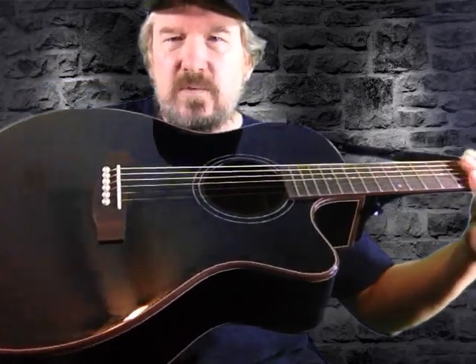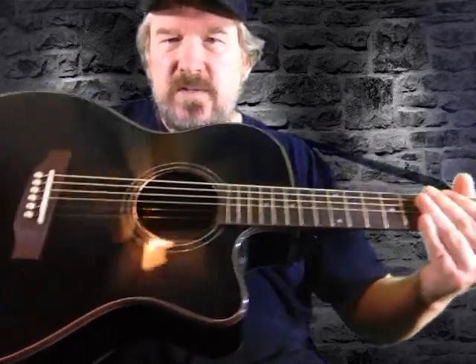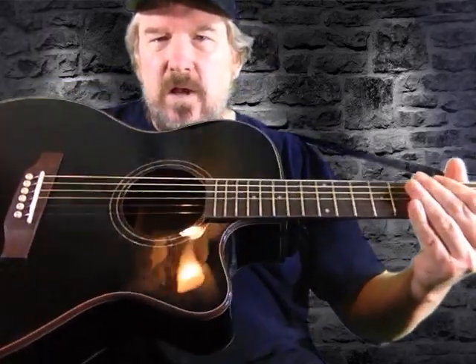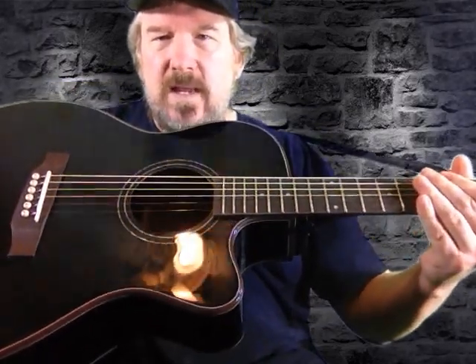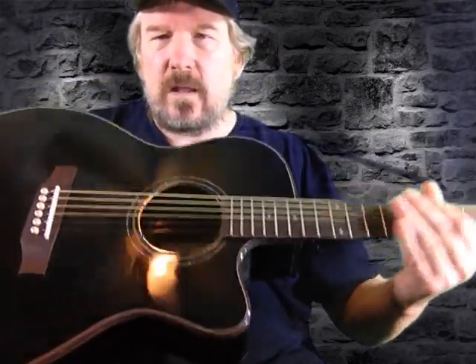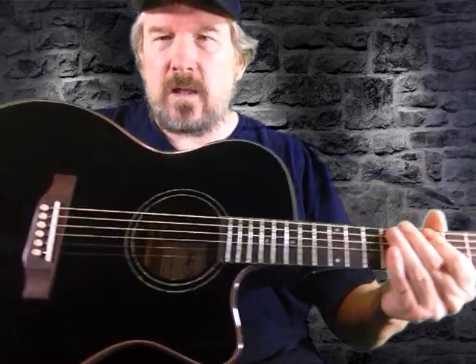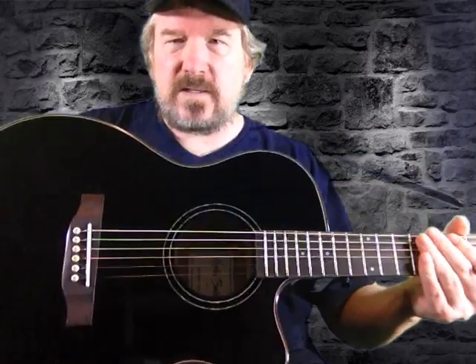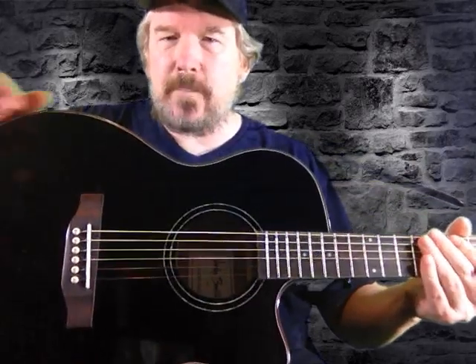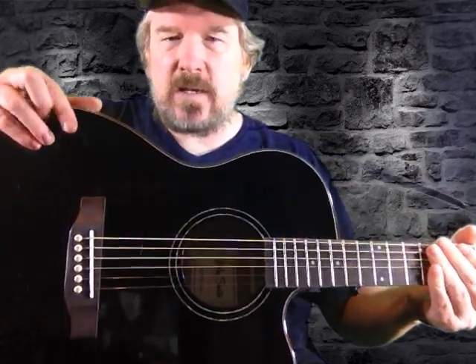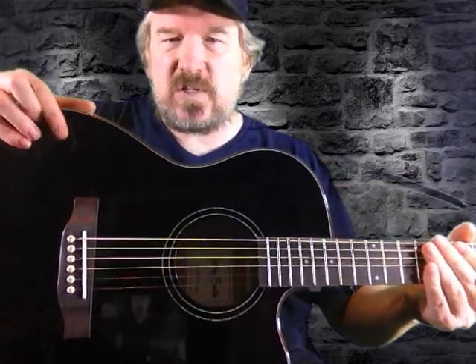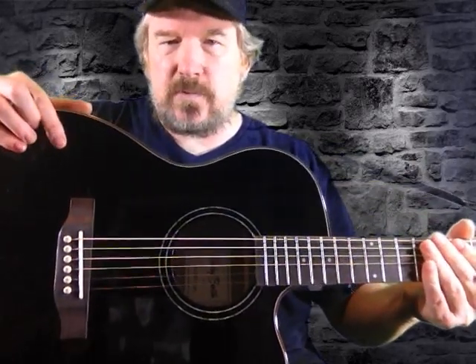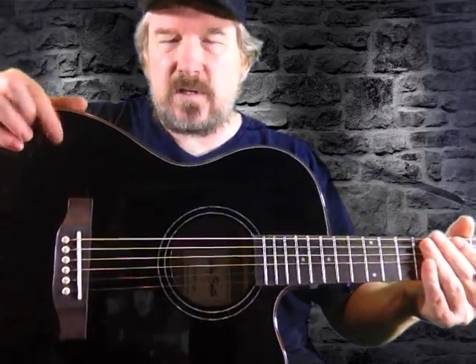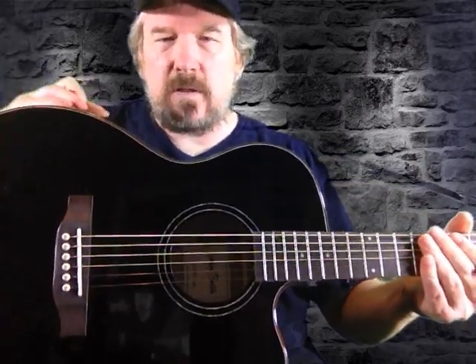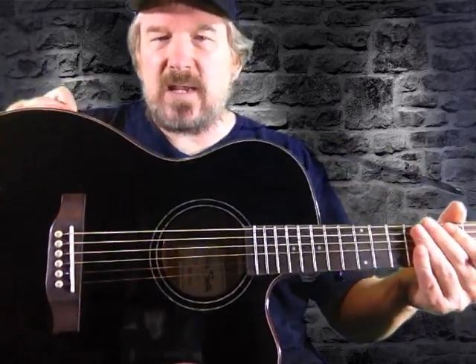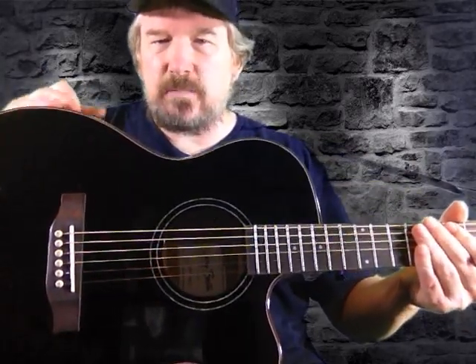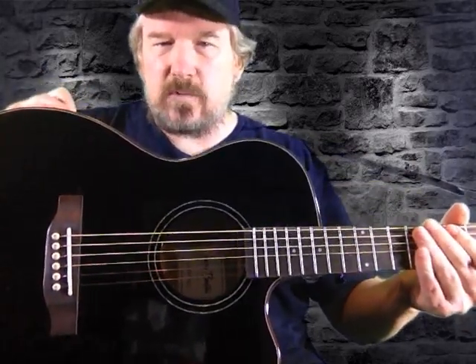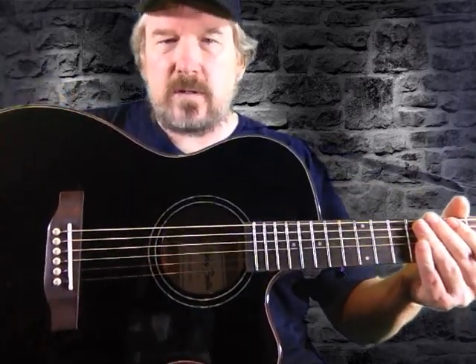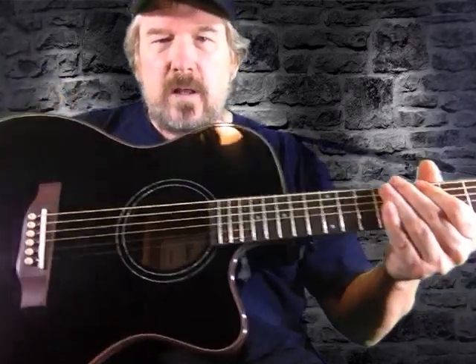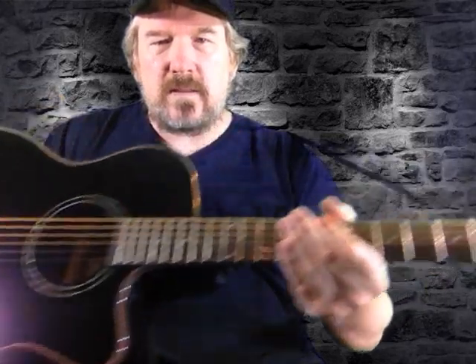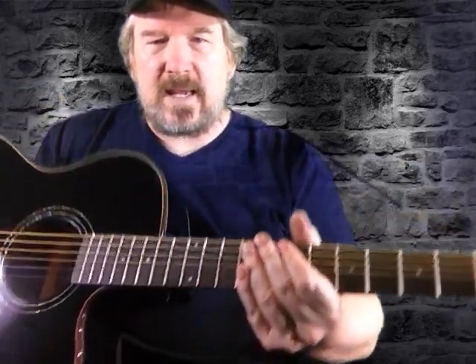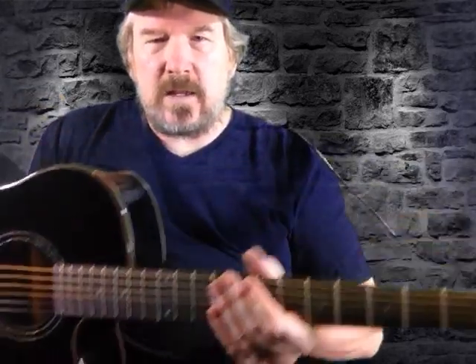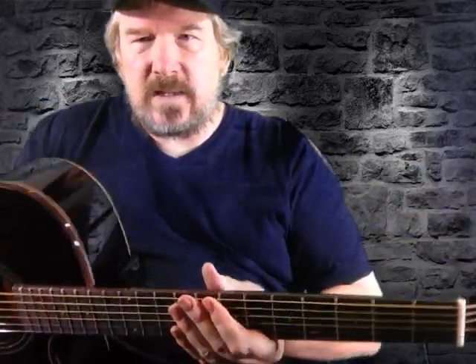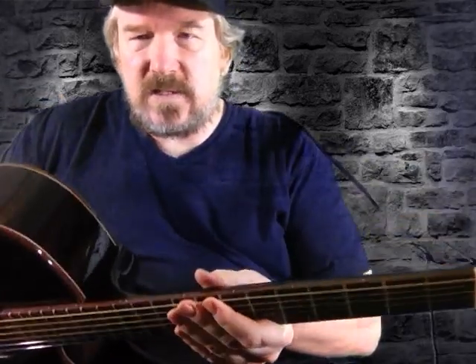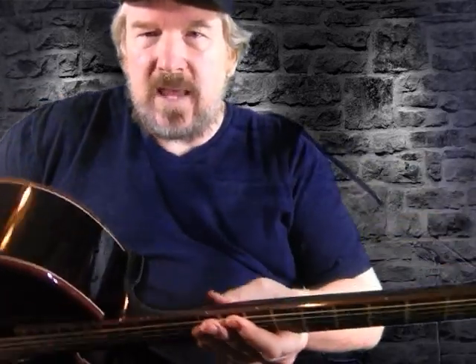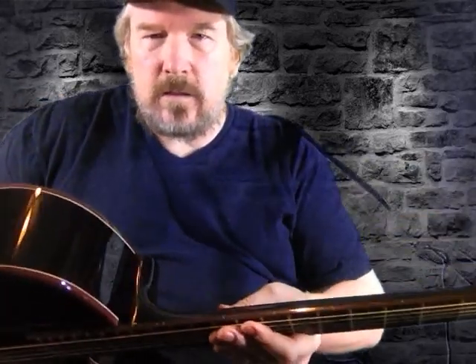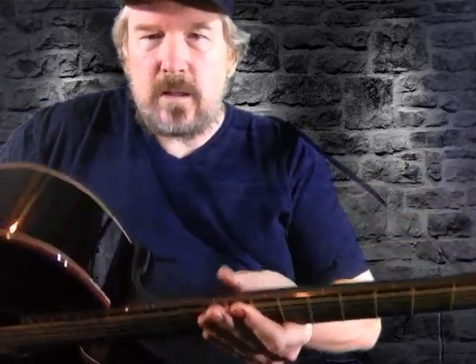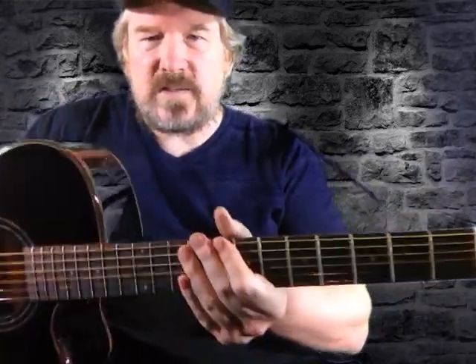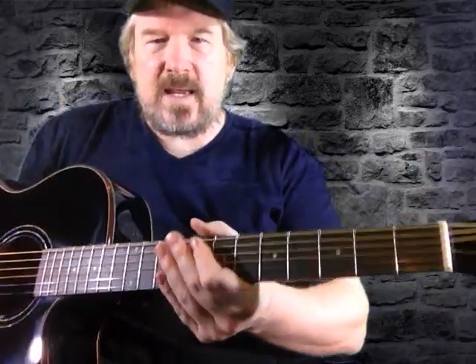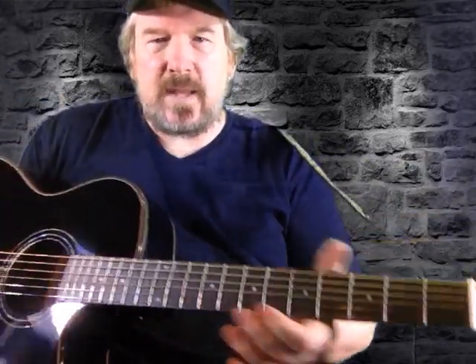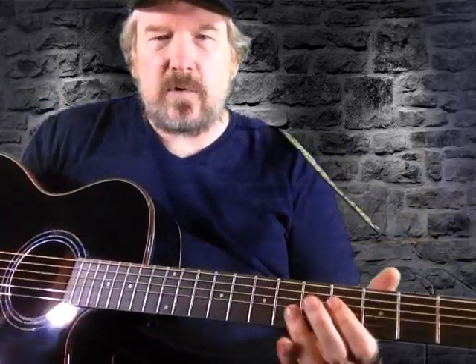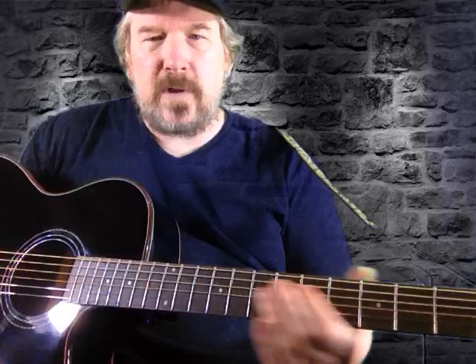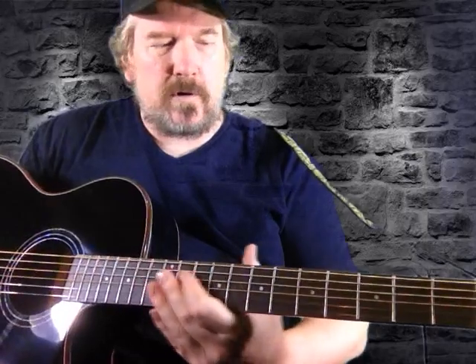This one is a cutaway. The top on it is spruce. The body is basswood. The neck on it is seppel. It's got a blackwood fretboard.